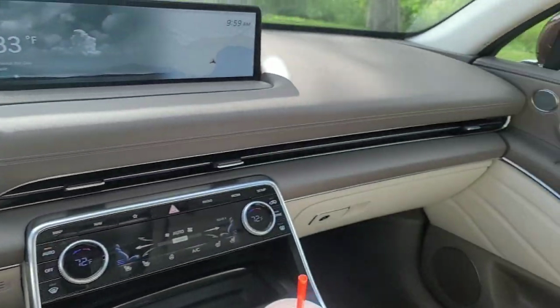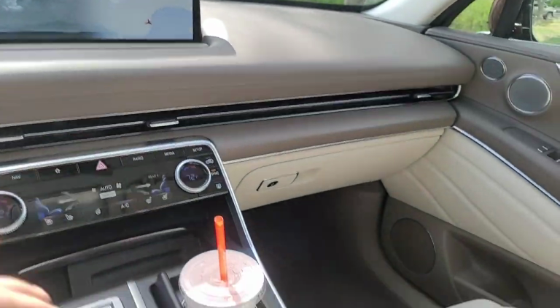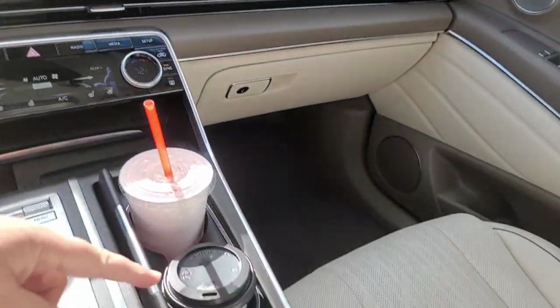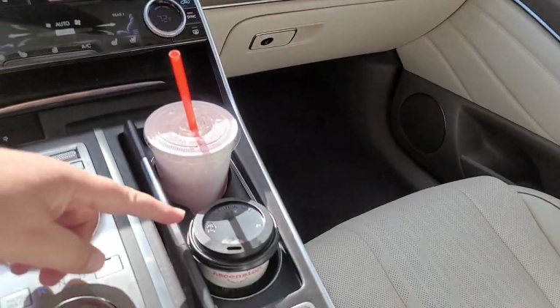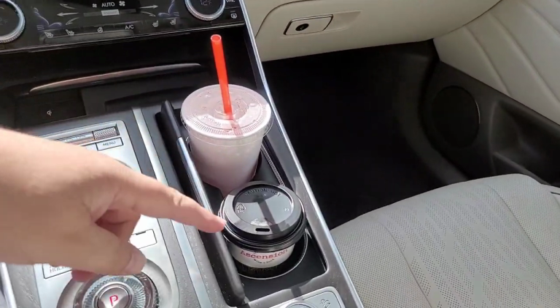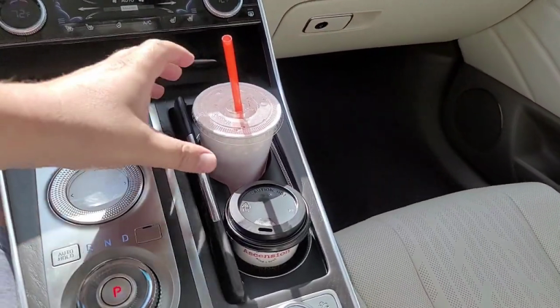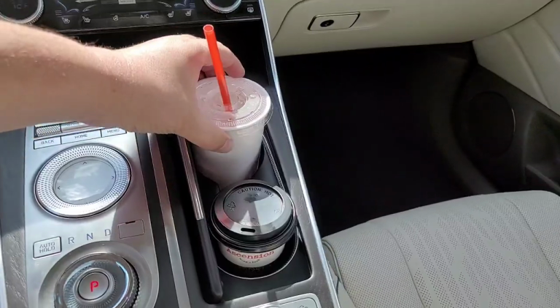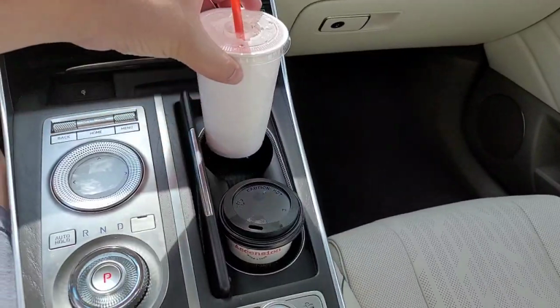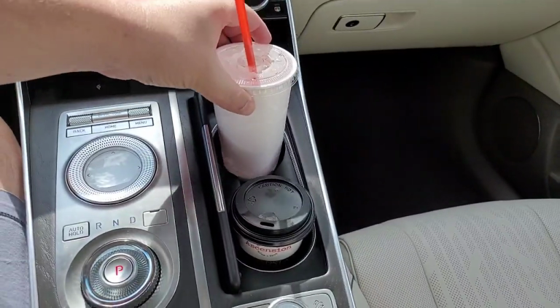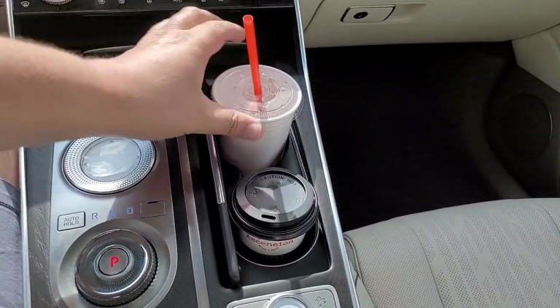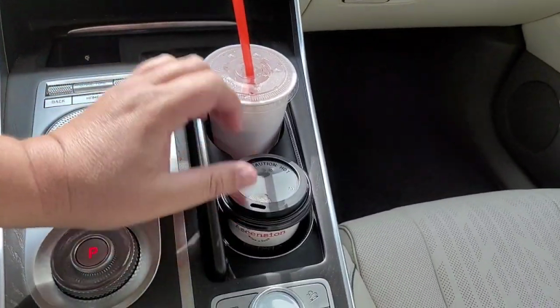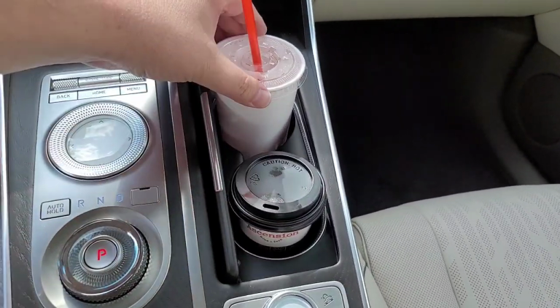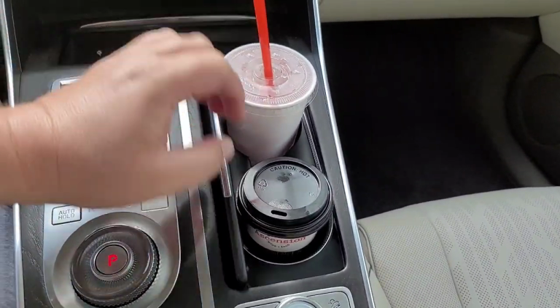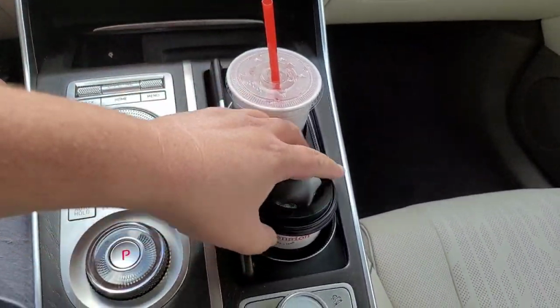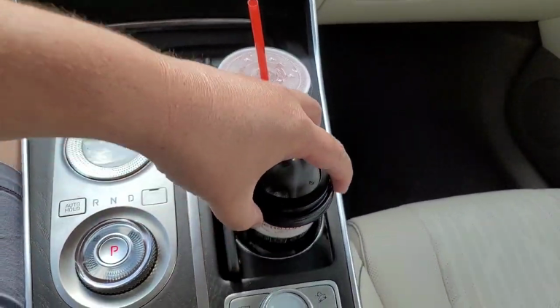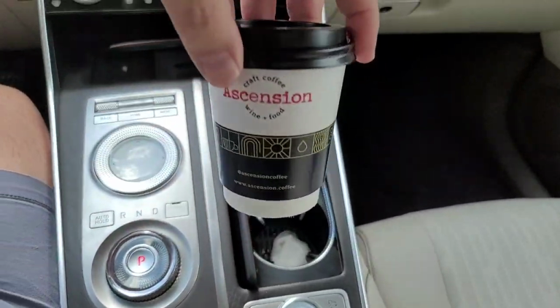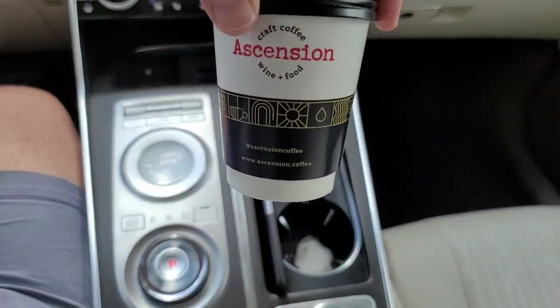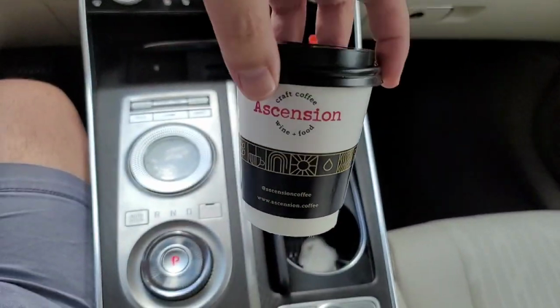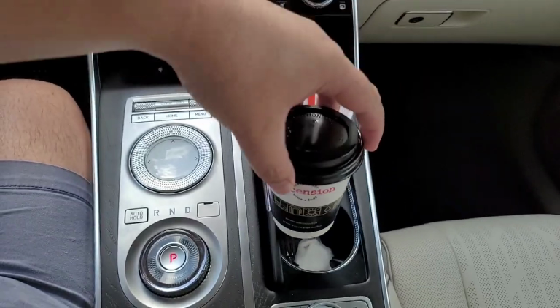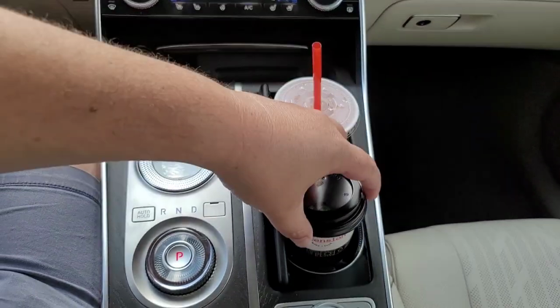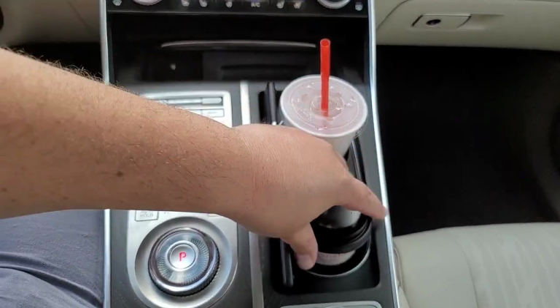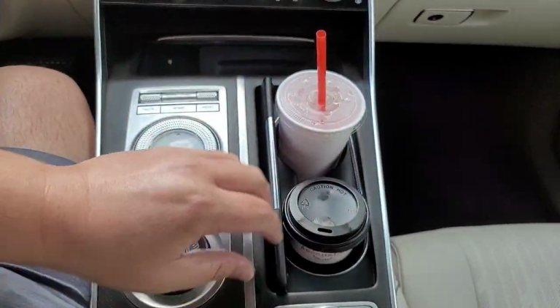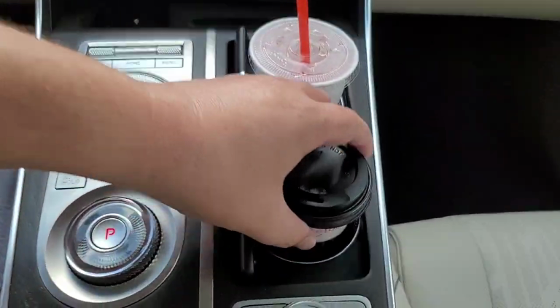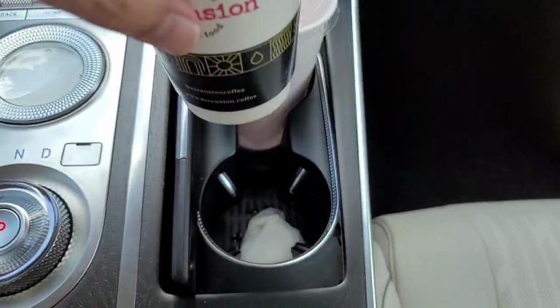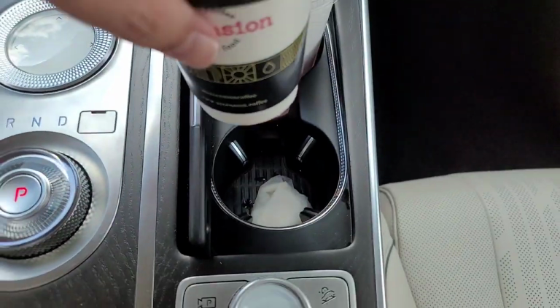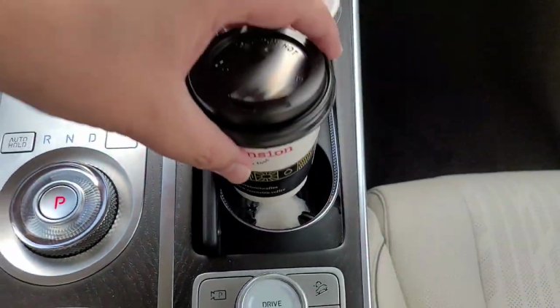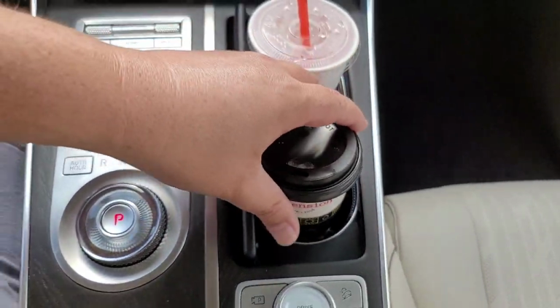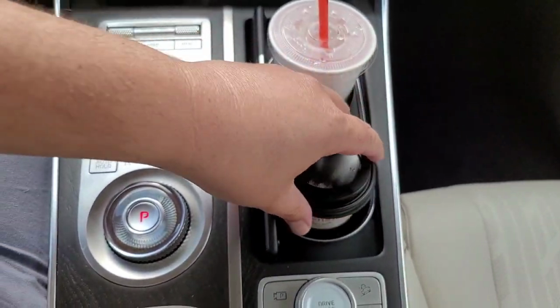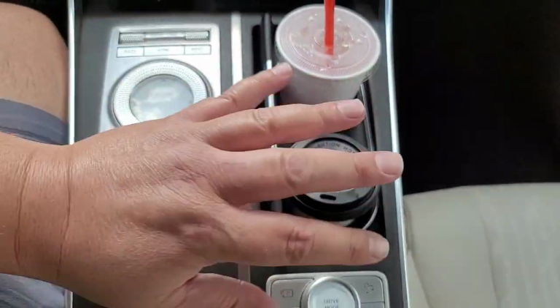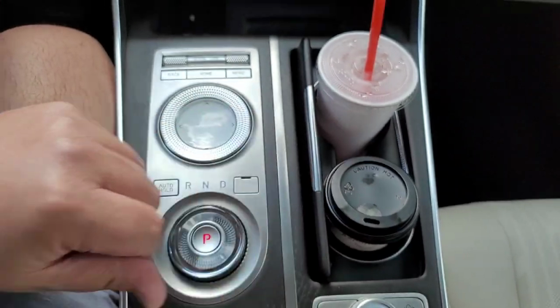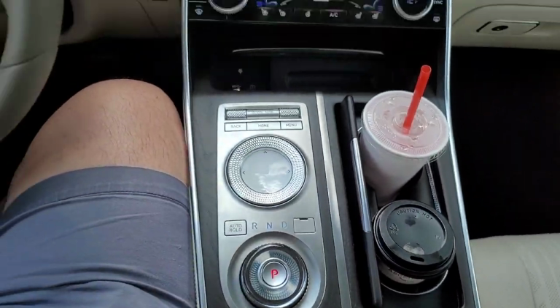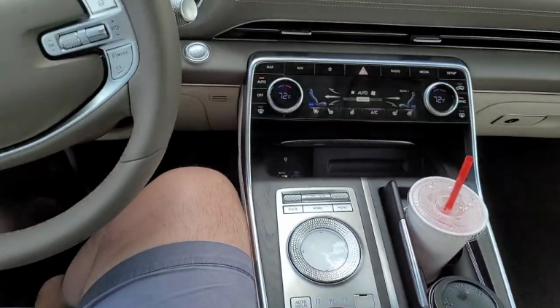We also have a water hazard here that holds two cups. This one happens to be leaking, but this one works just fine soaking up some of the liquid. So it does hold the water quite well.